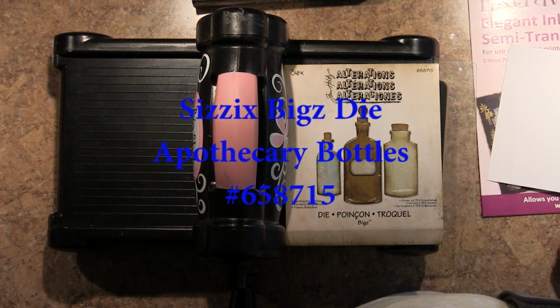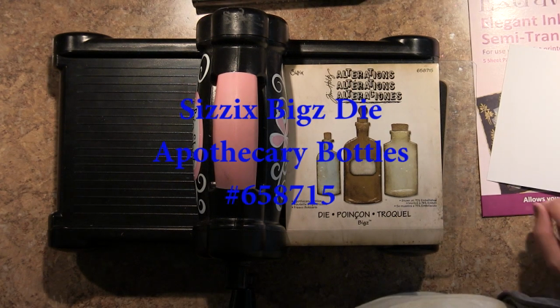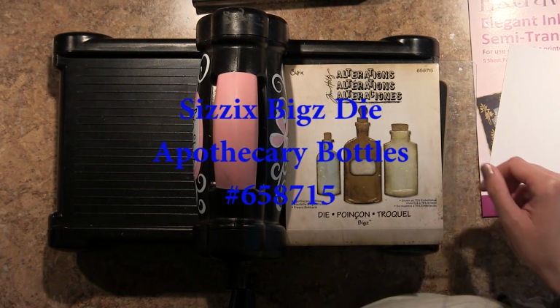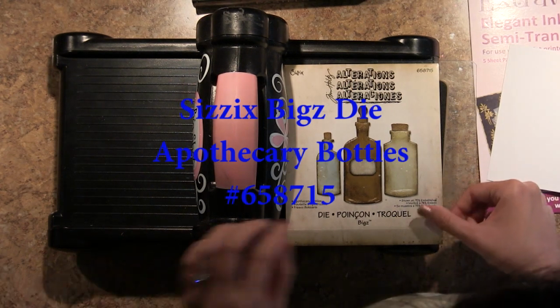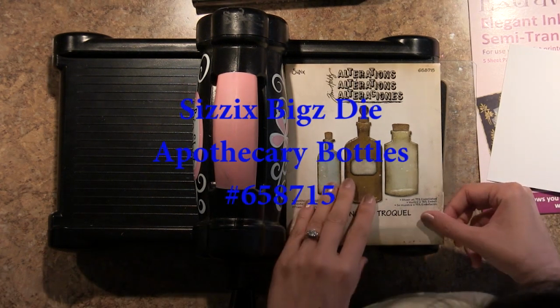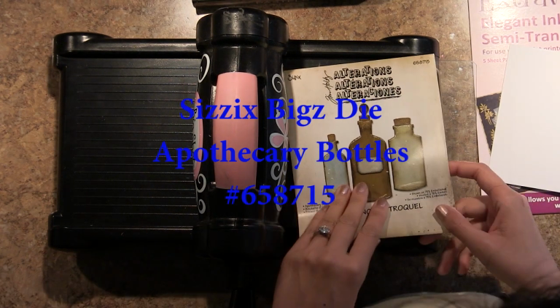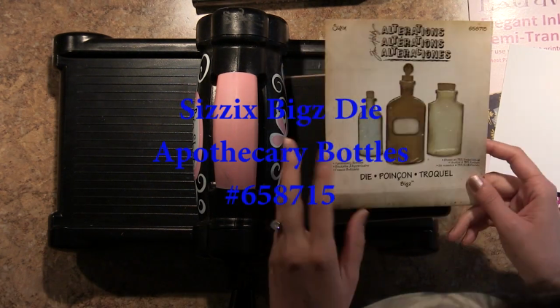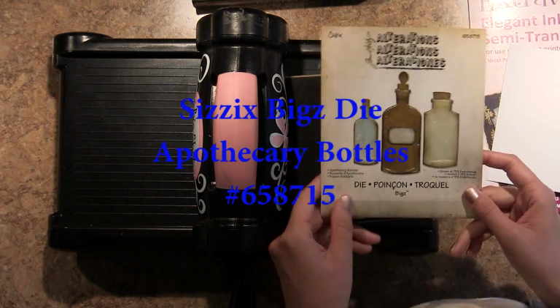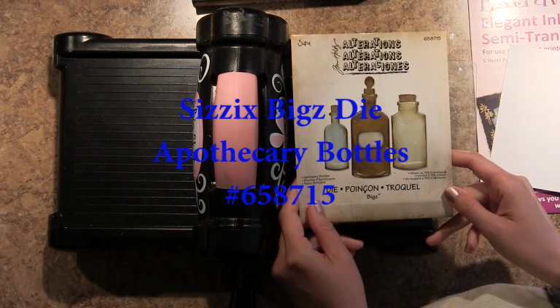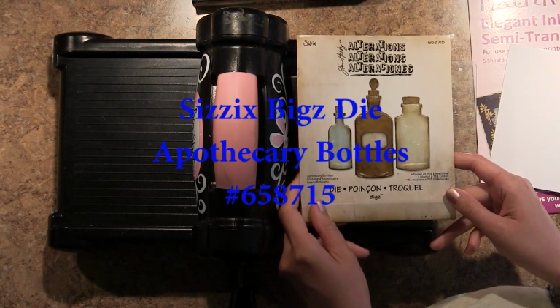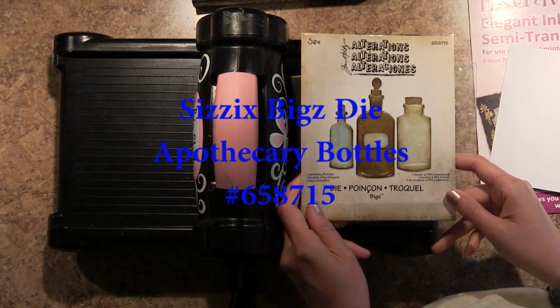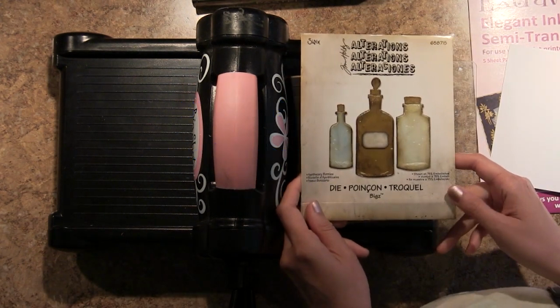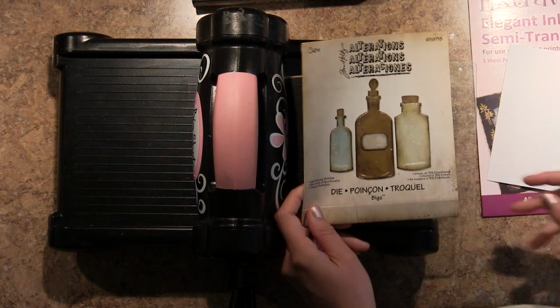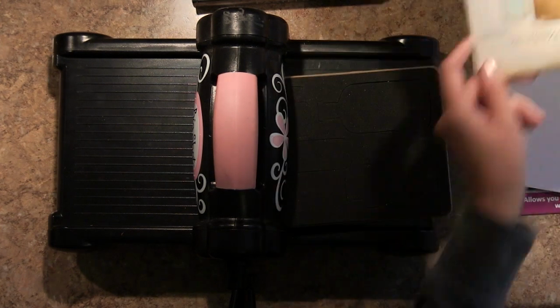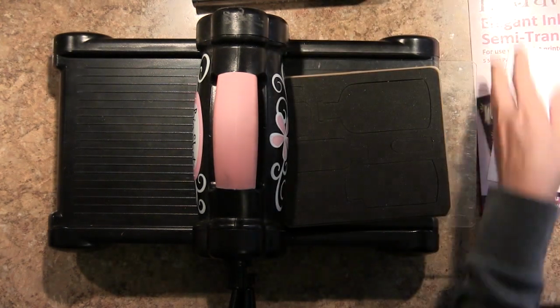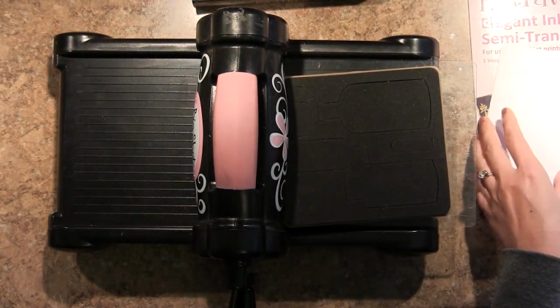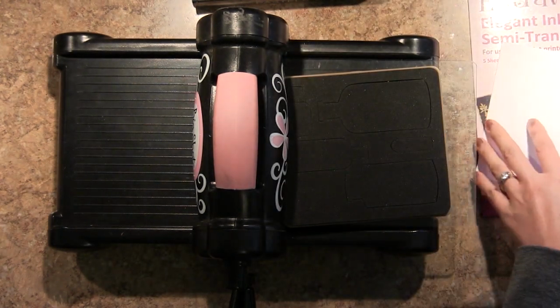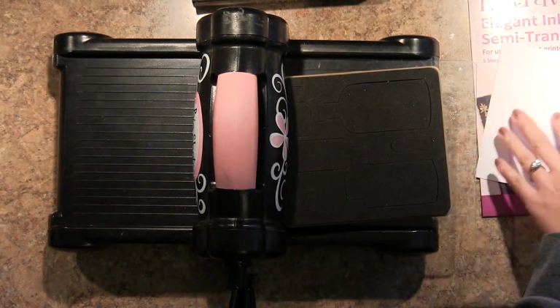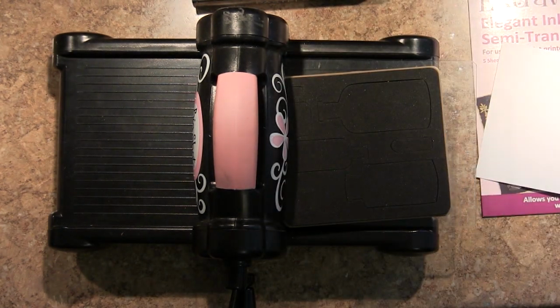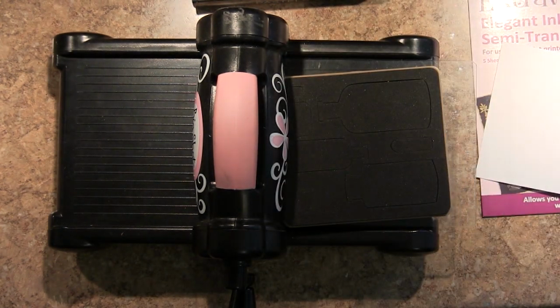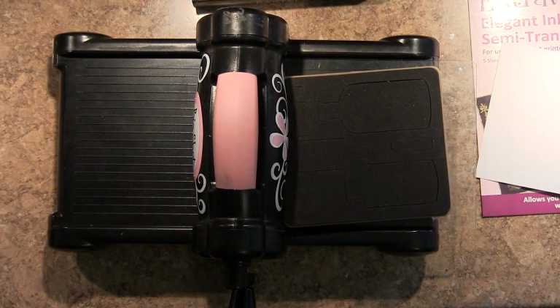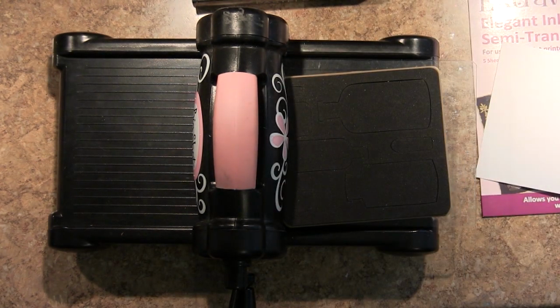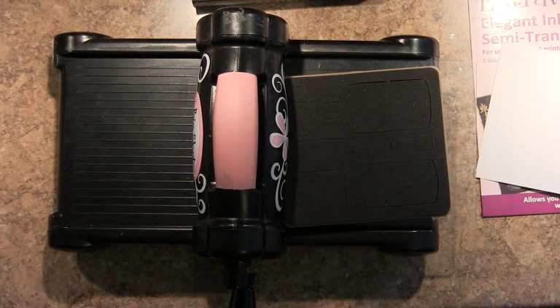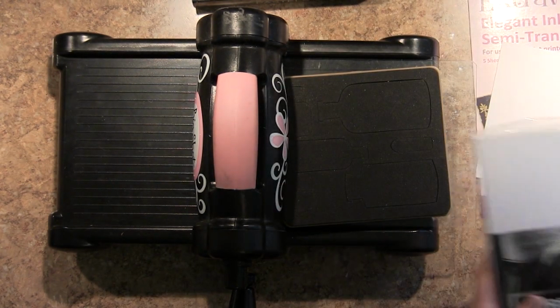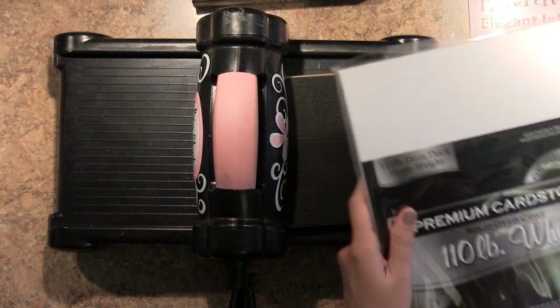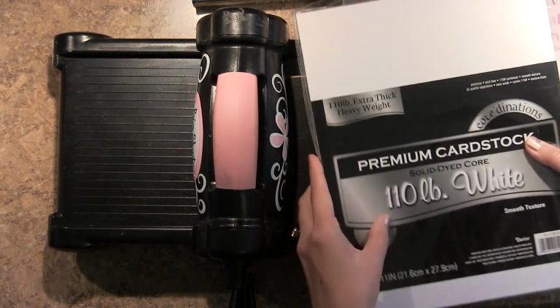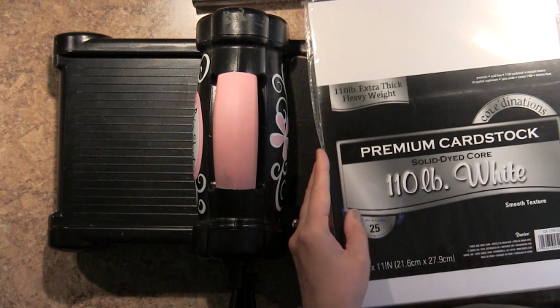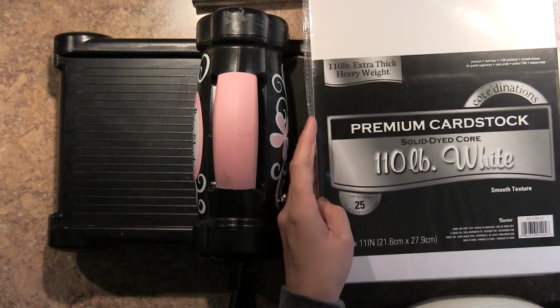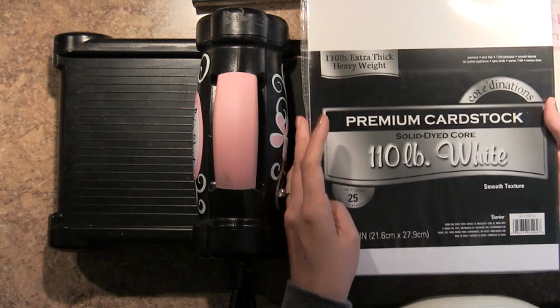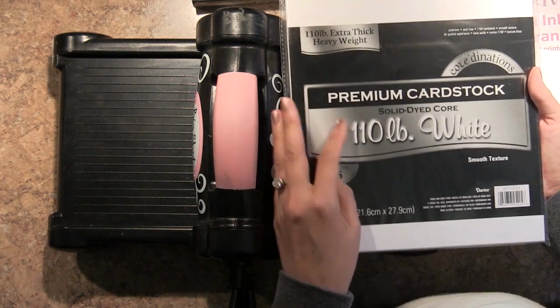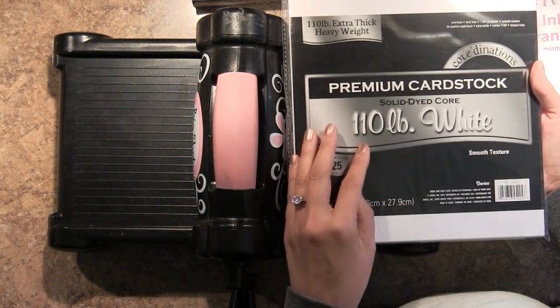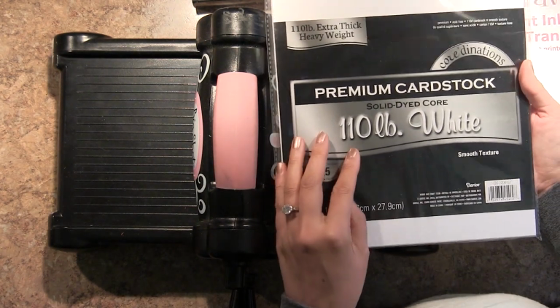Hey Ubers, Vivian here with a video tutorial inspired by this die. It's the Sizzix Biggs Apothecary Bottles die, number 658715.